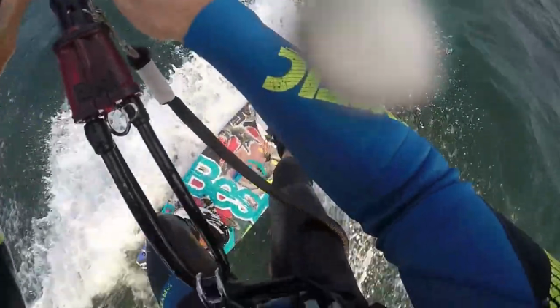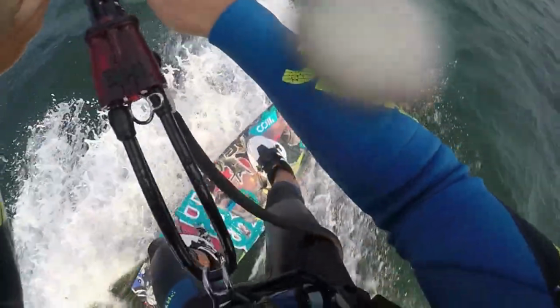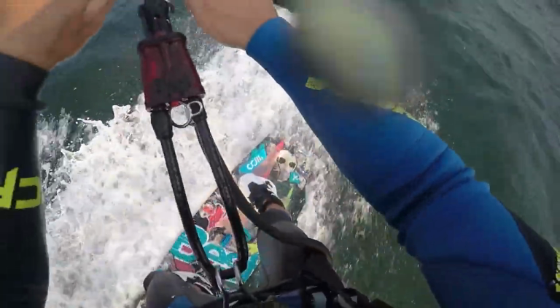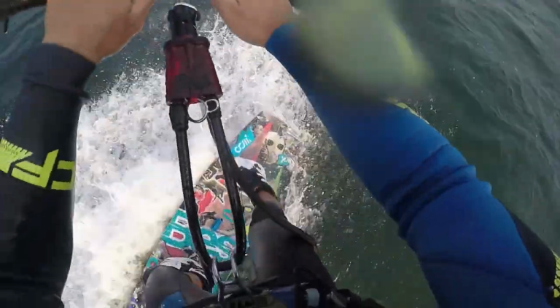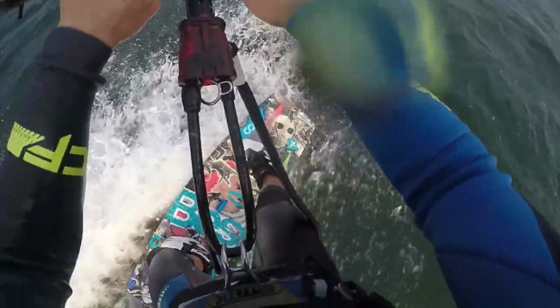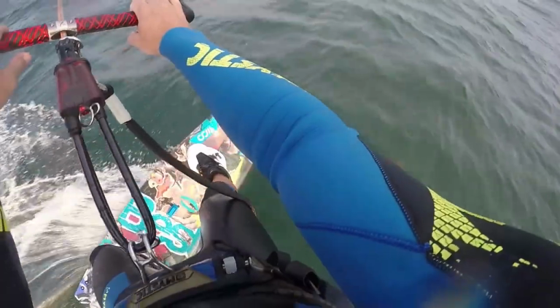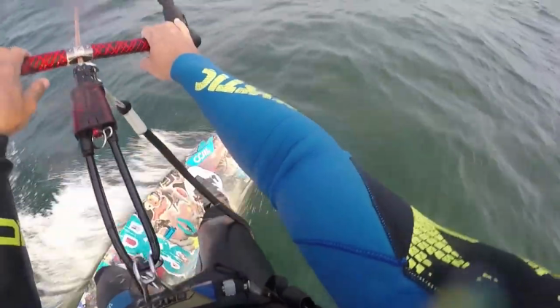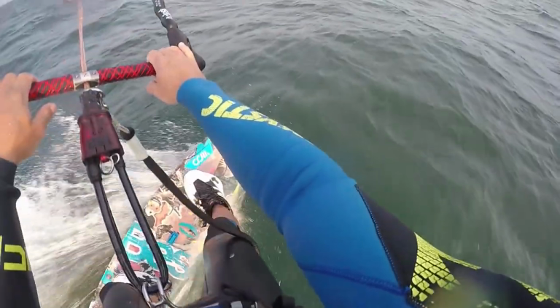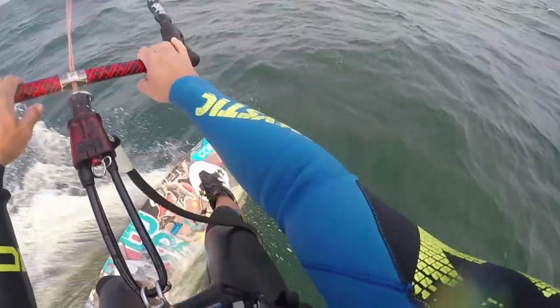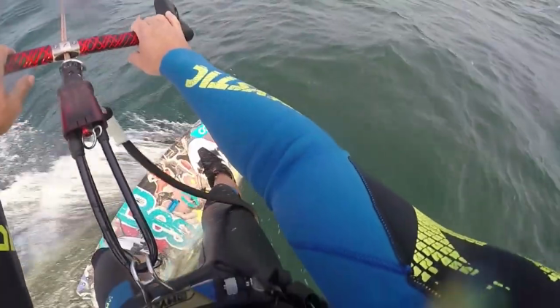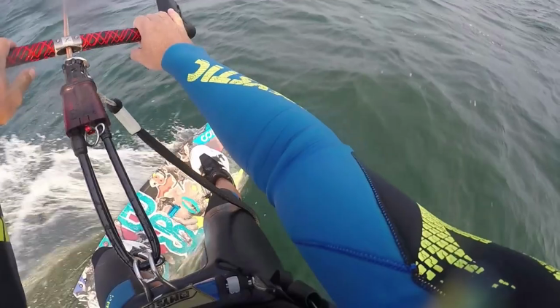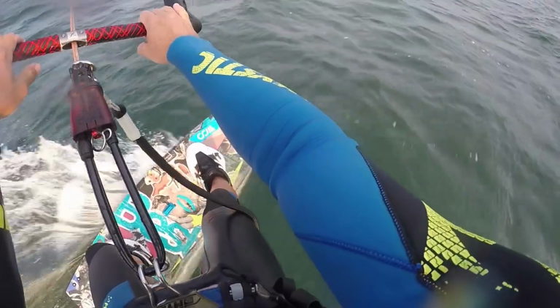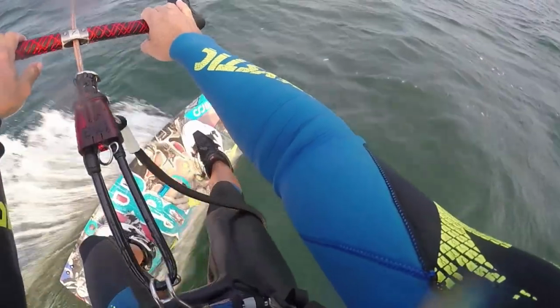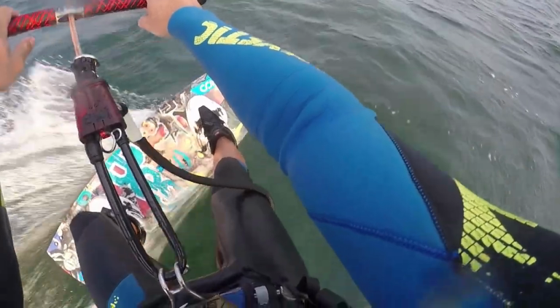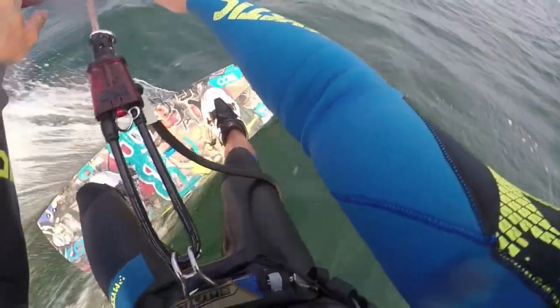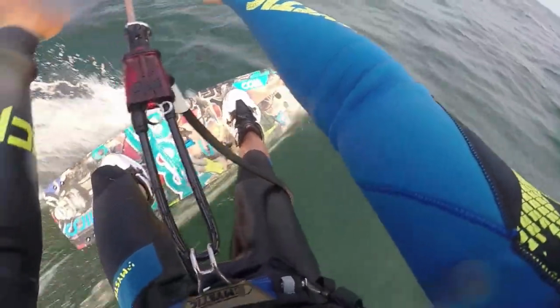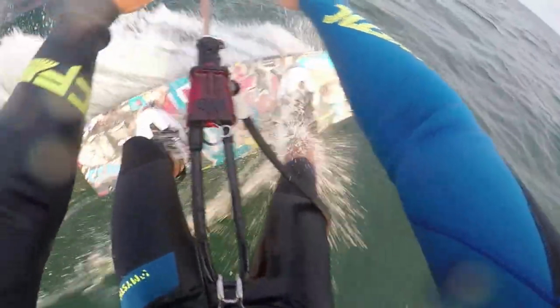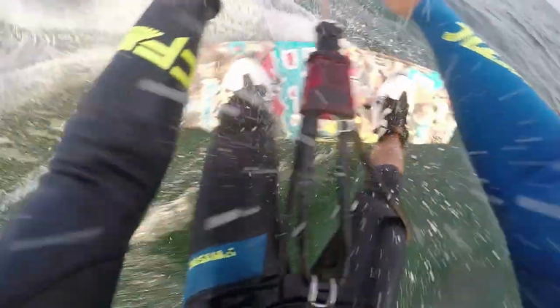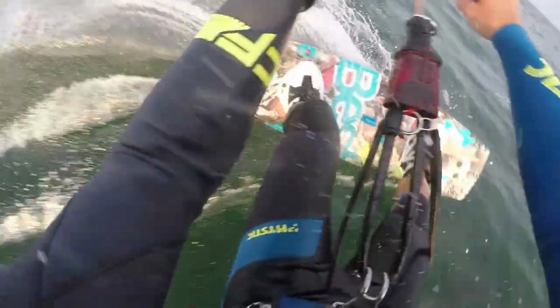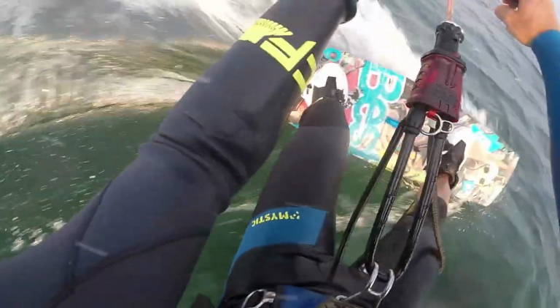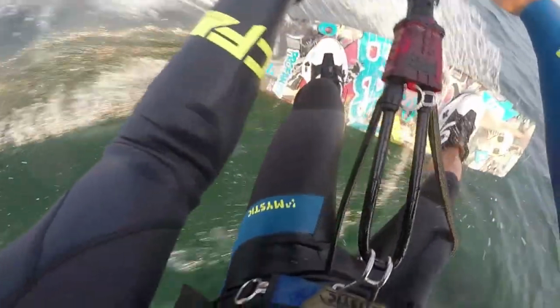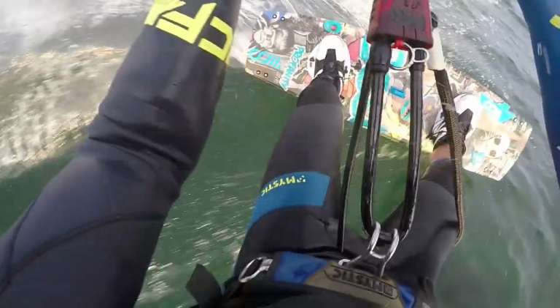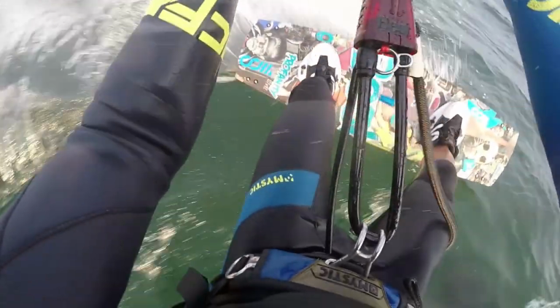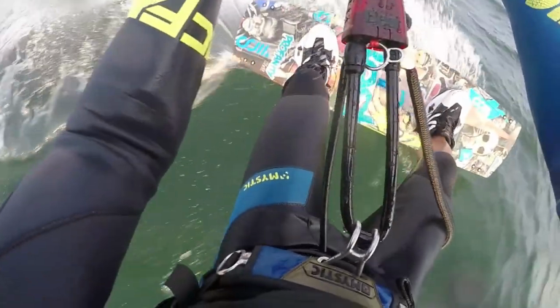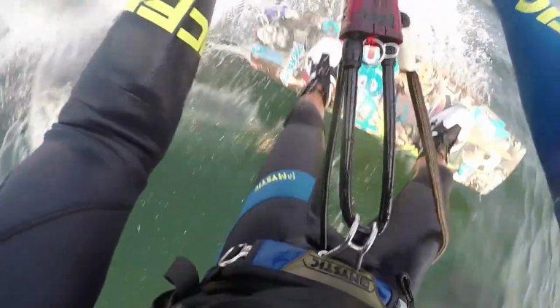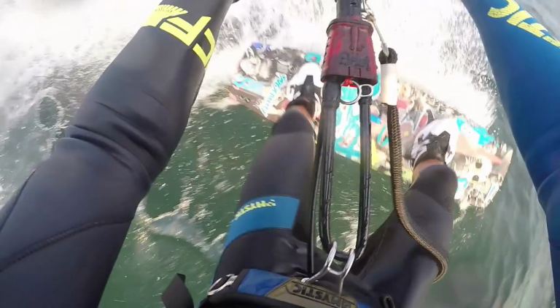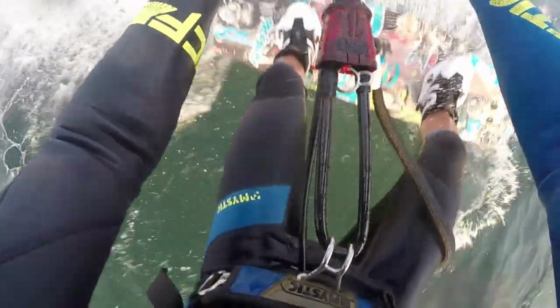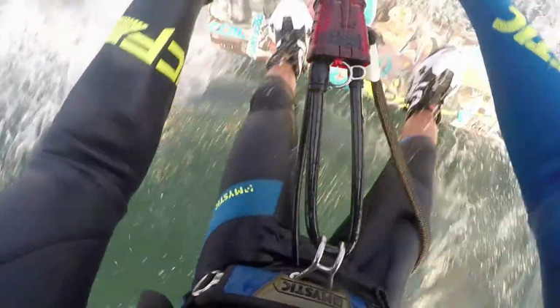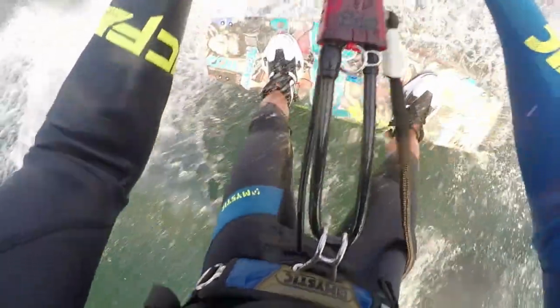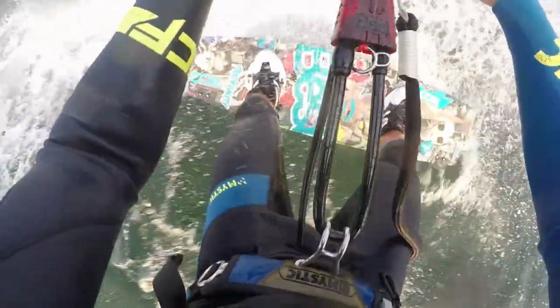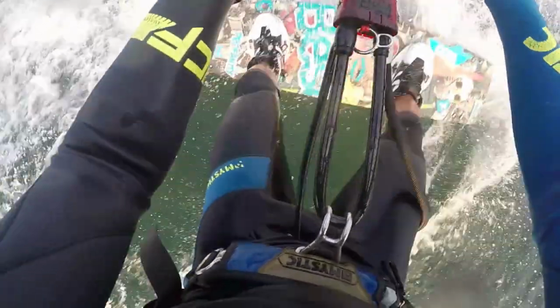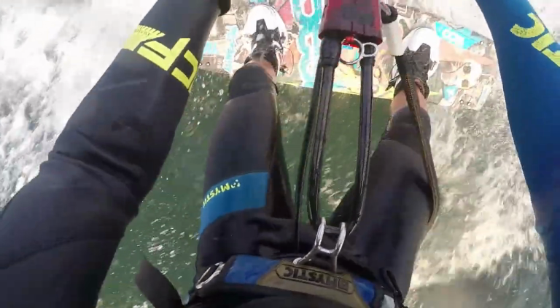Another common problem is losing contact with the water. This is known as losing your edge, and it happens when you put too much pressure over both heels and the board skips out.